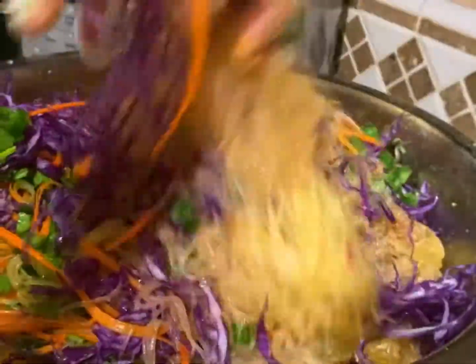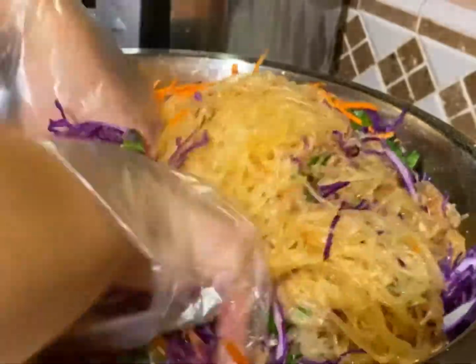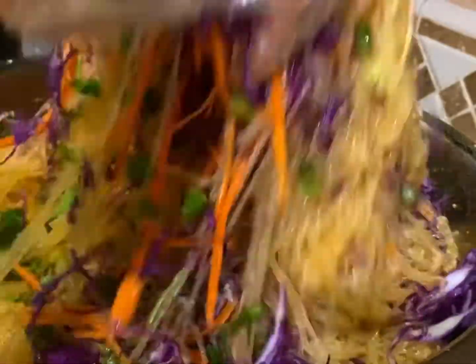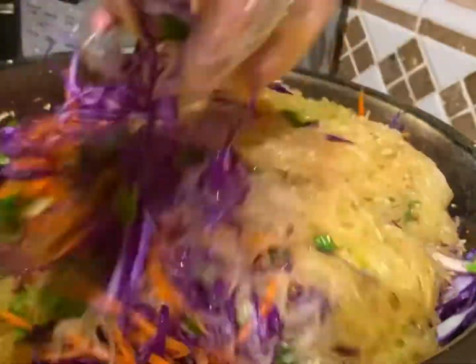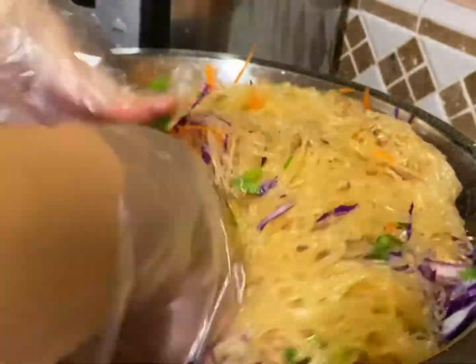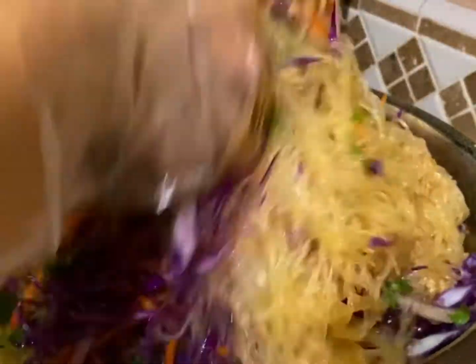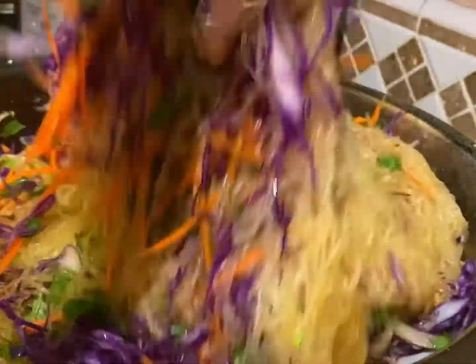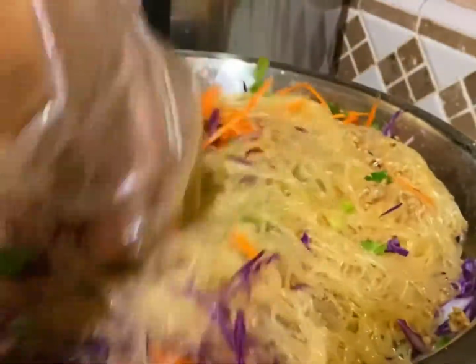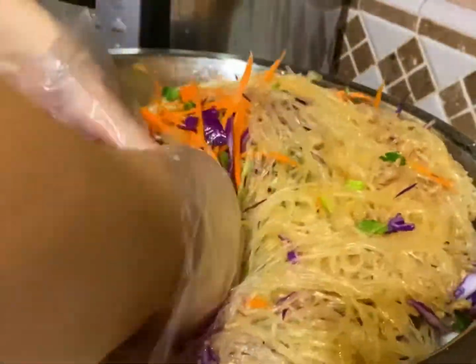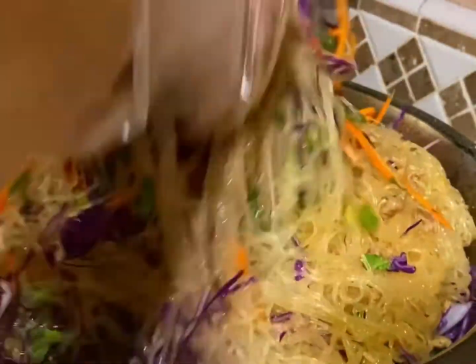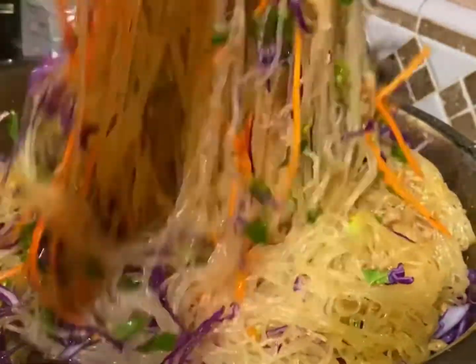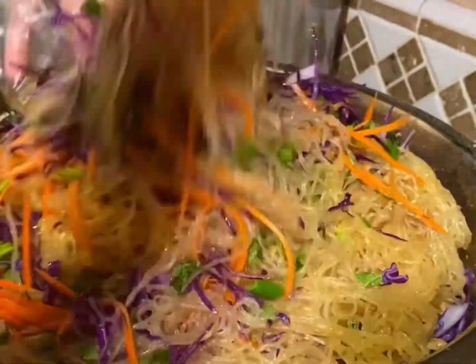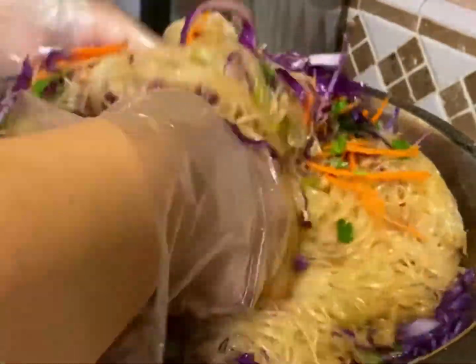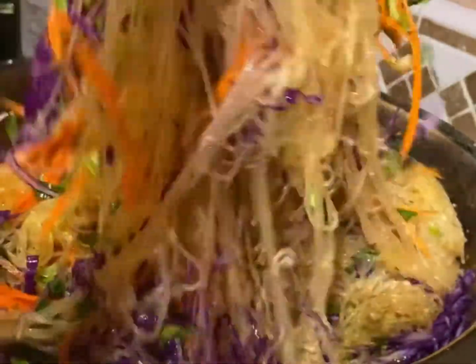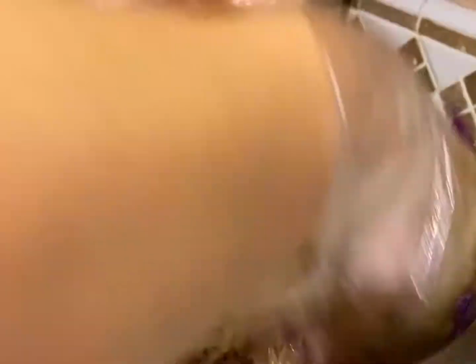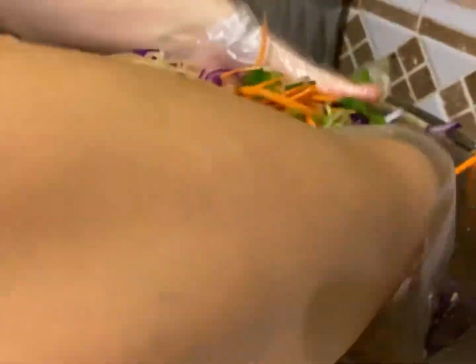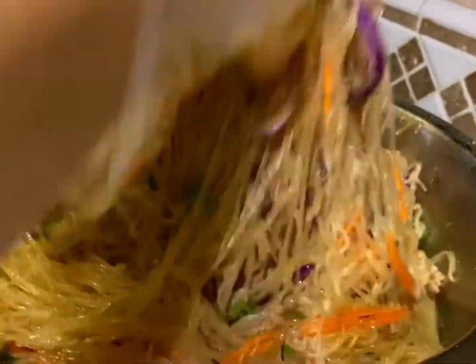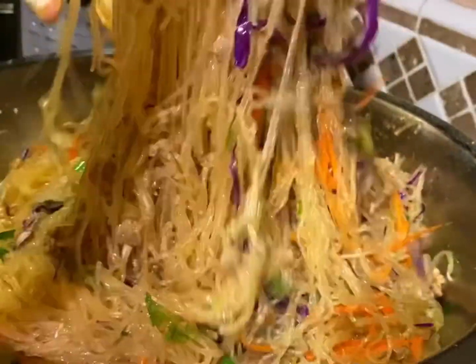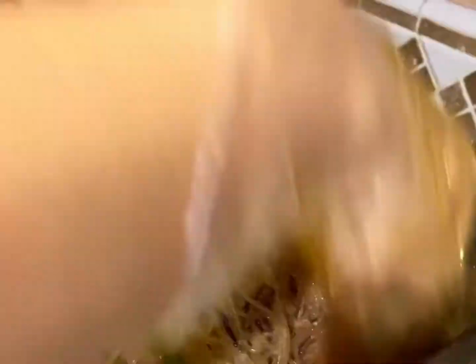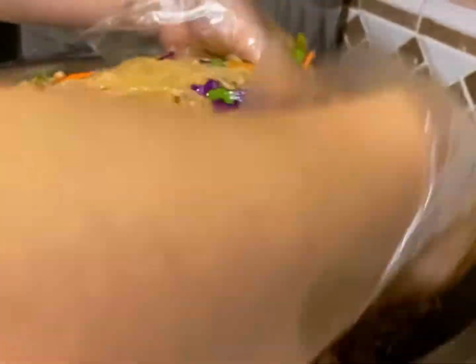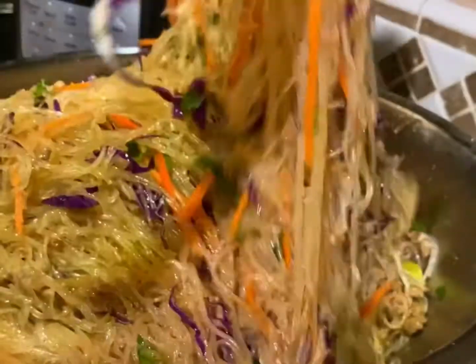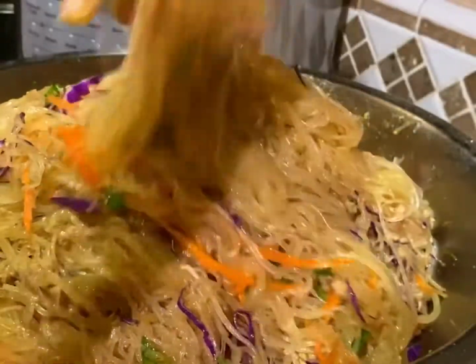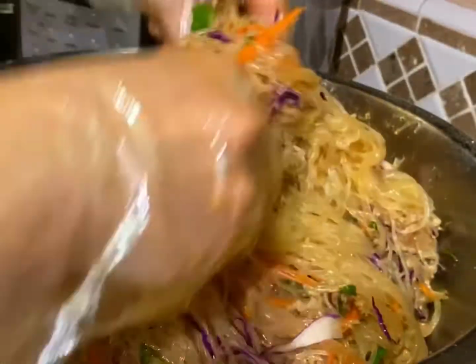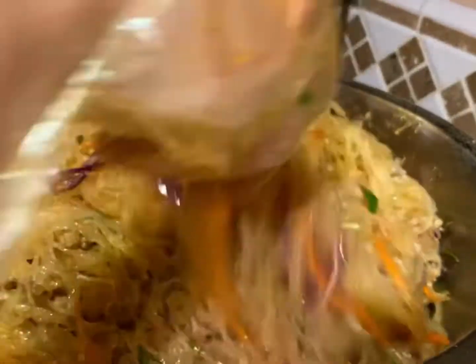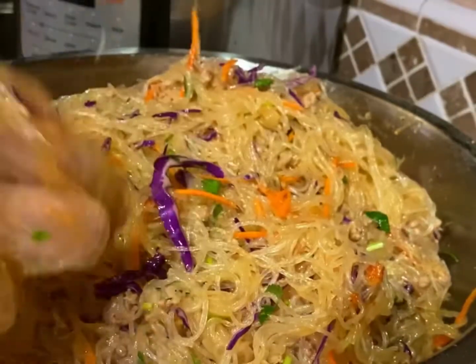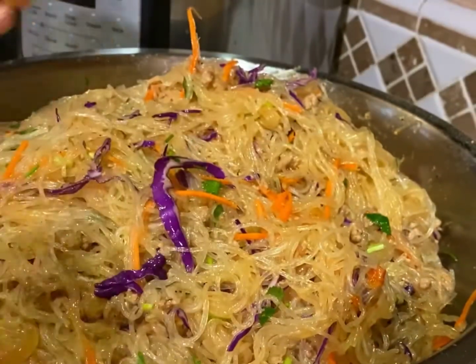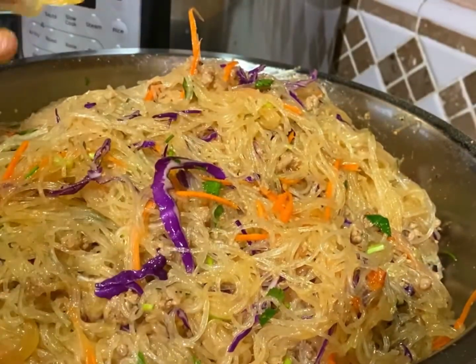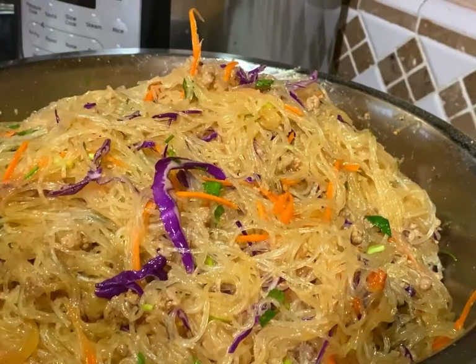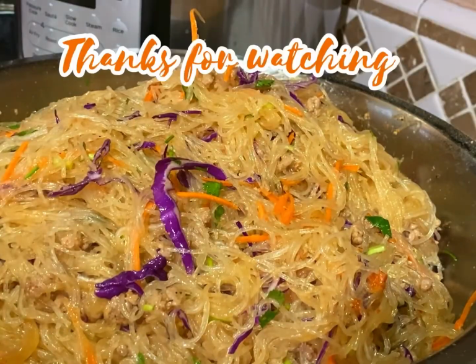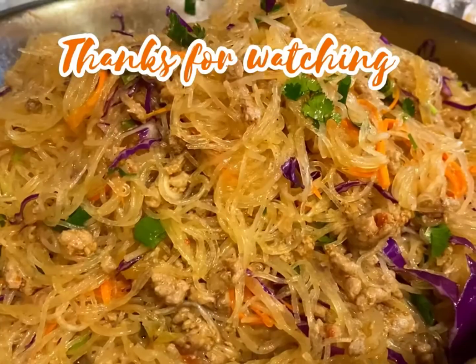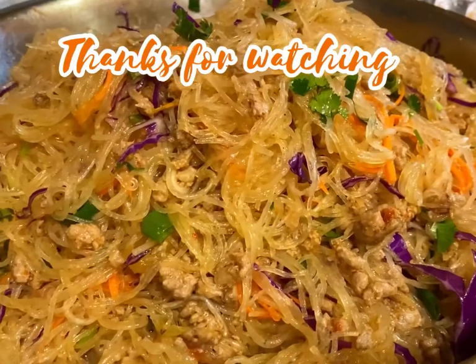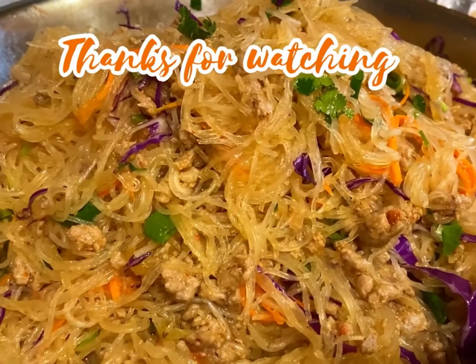Thank you so much for watching, and I hope you'll give this recipe a try. If you do, please comment down below and let me know how it turns out. Don't forget to subscribe to my YouTube channel — thank you, bye!